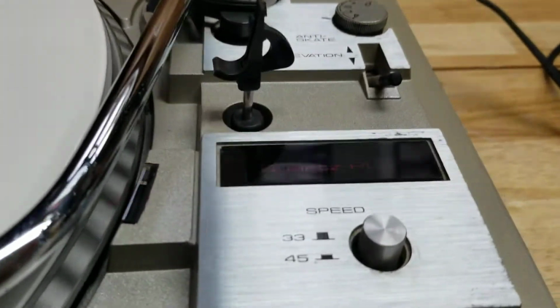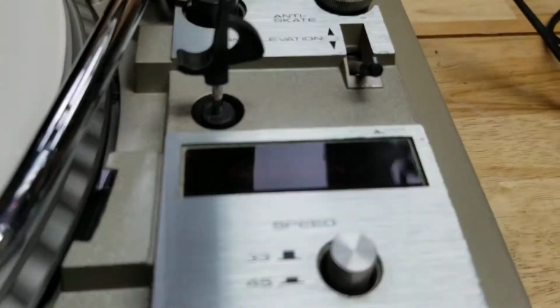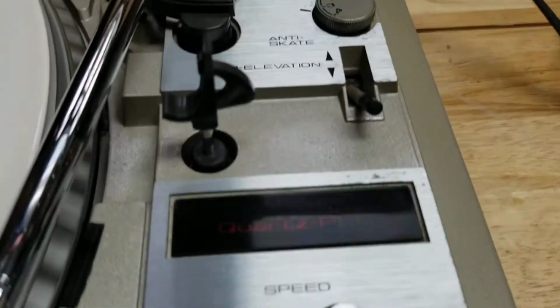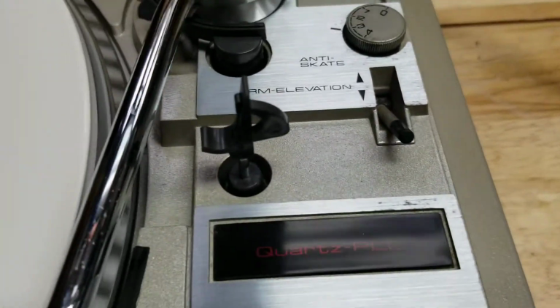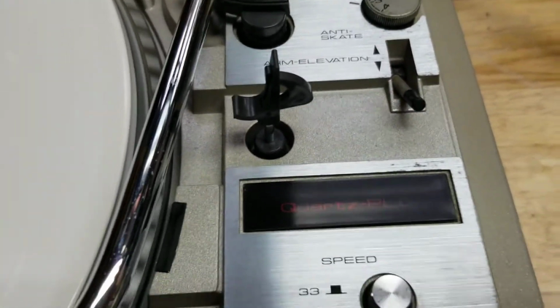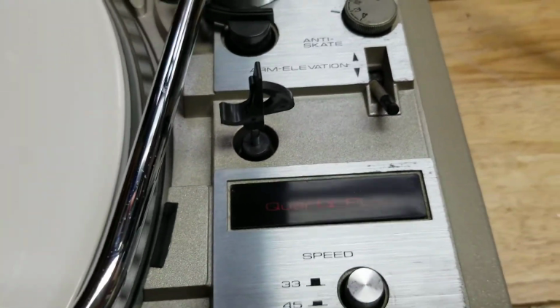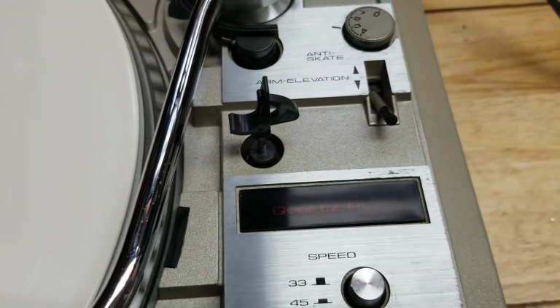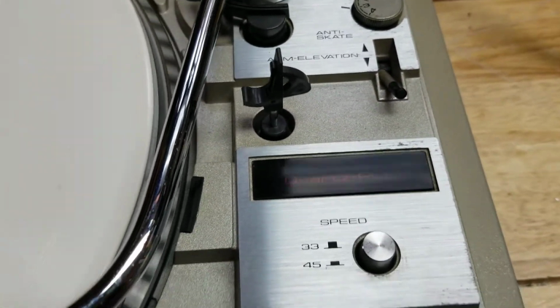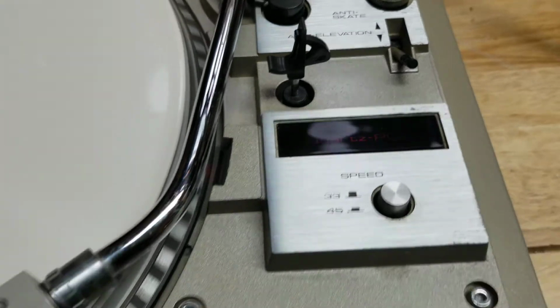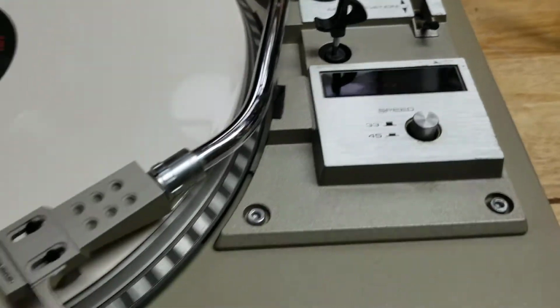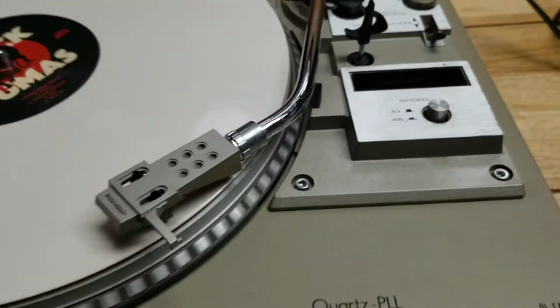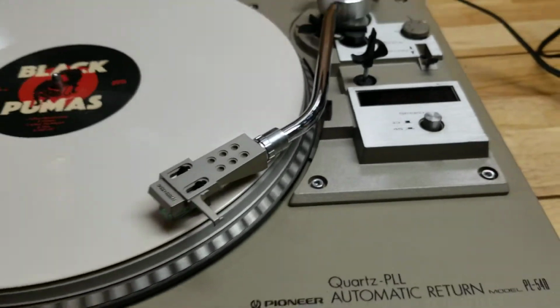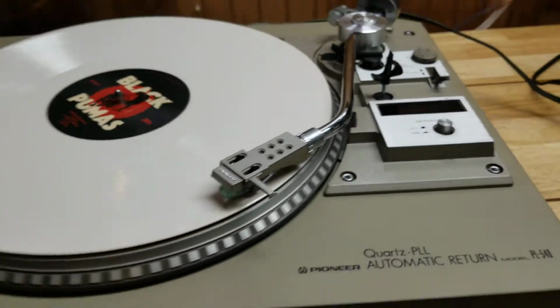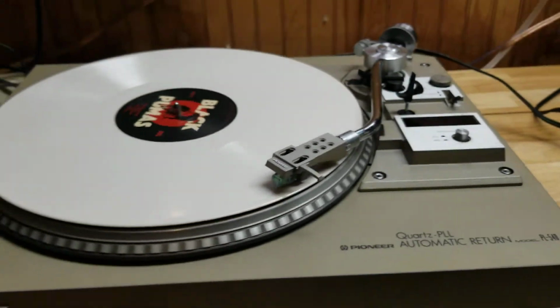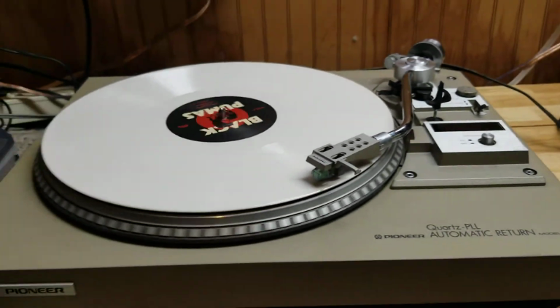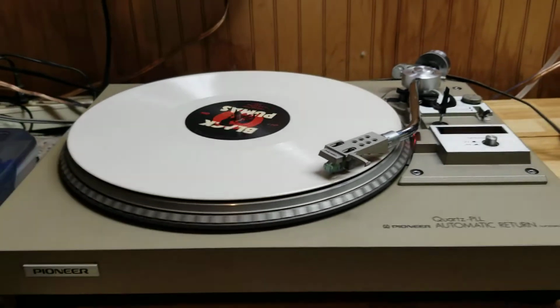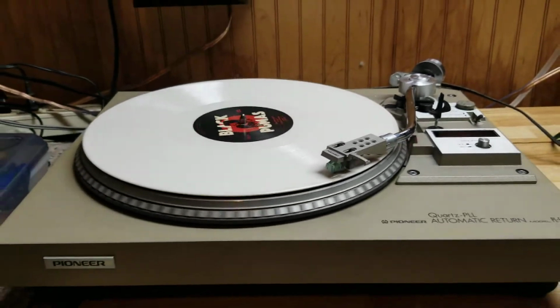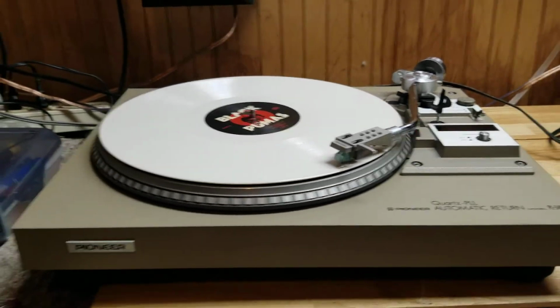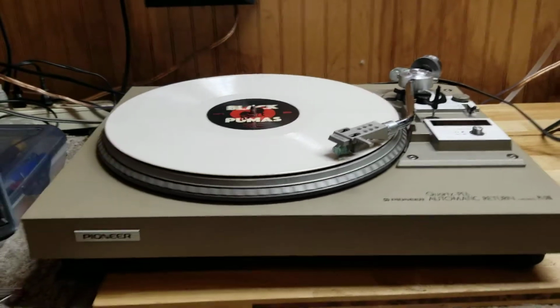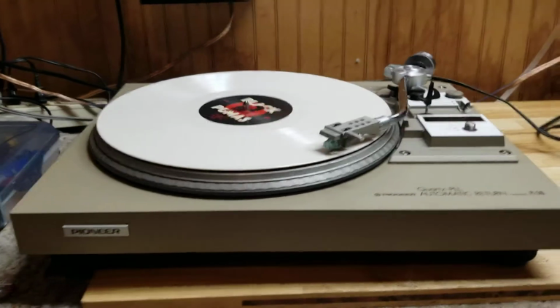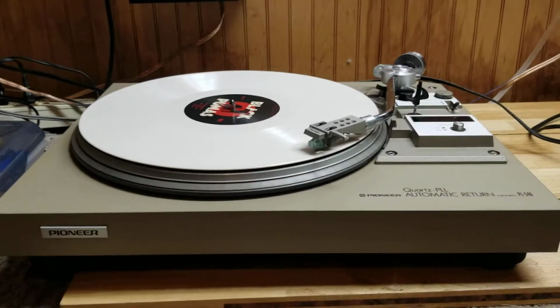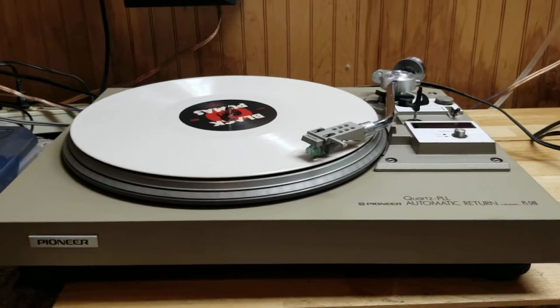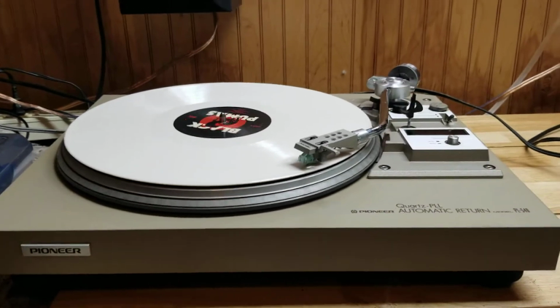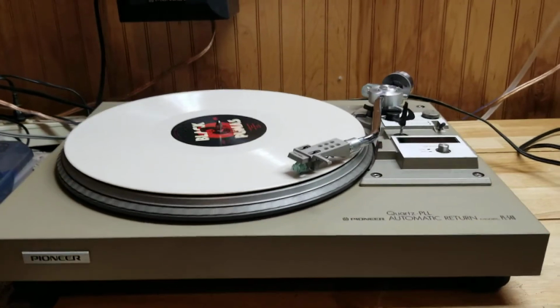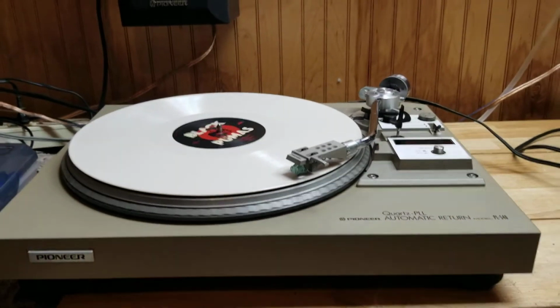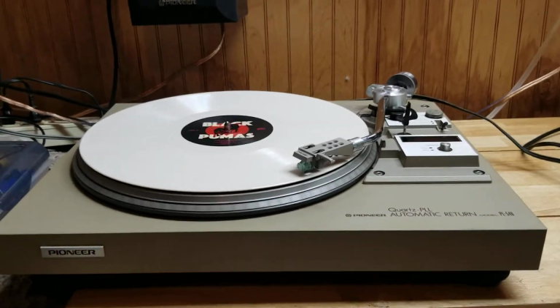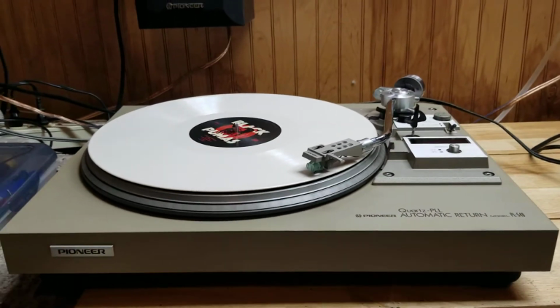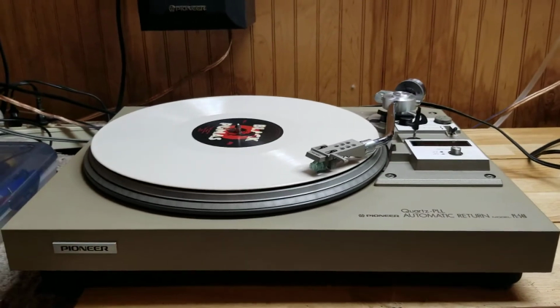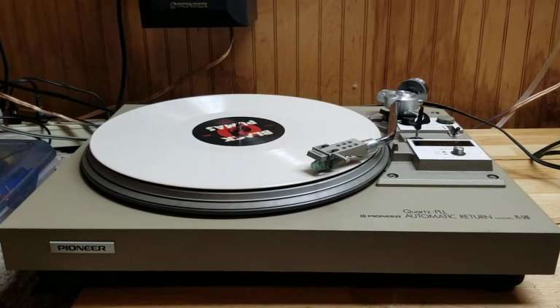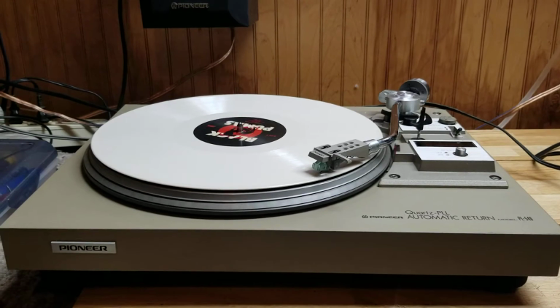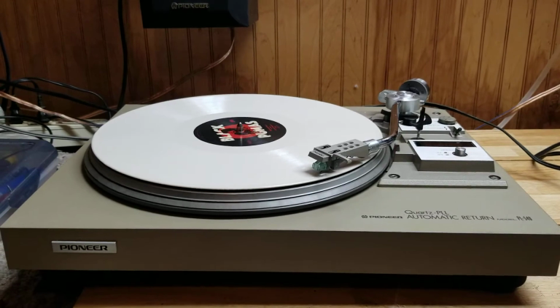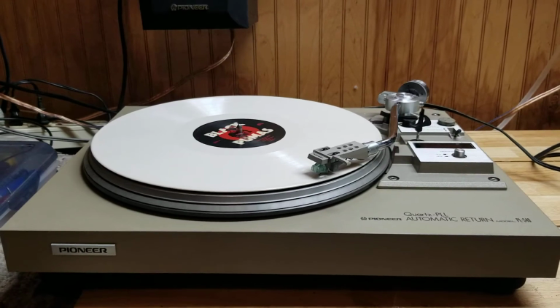So went through it, of course changed that toner fluid, got everything working just like you'd want.